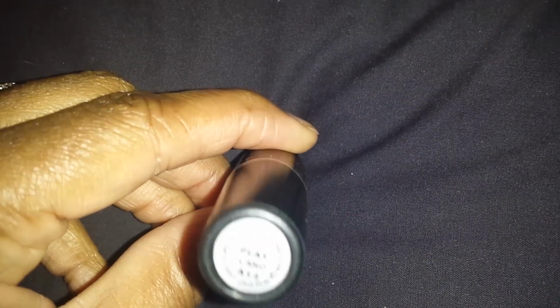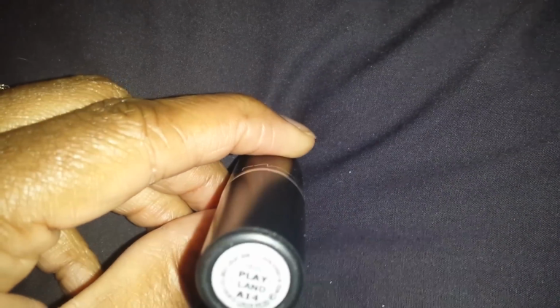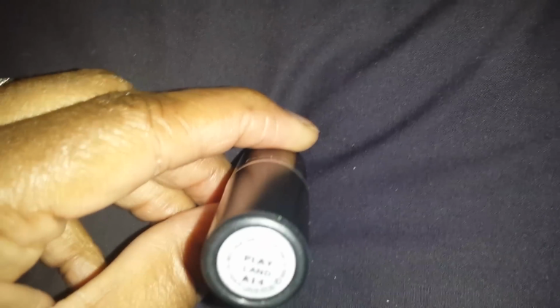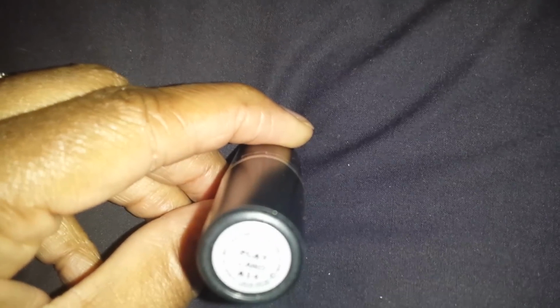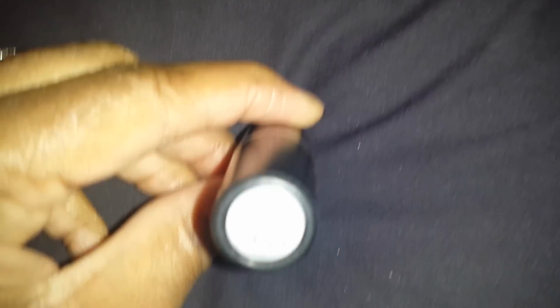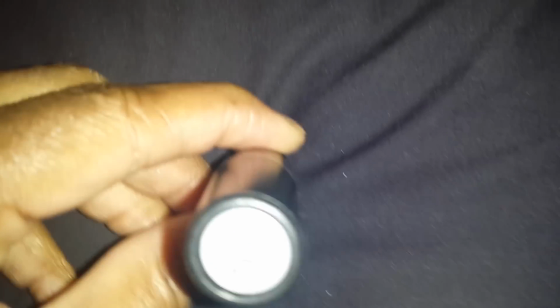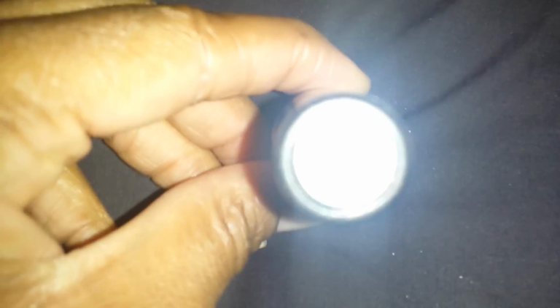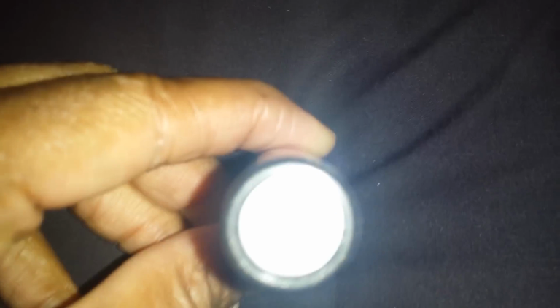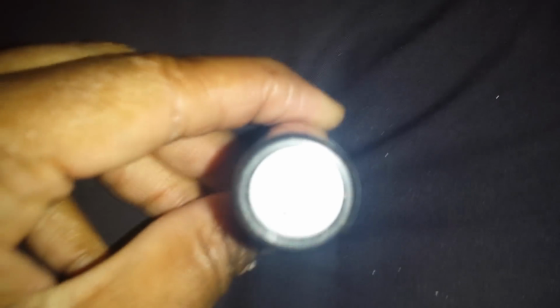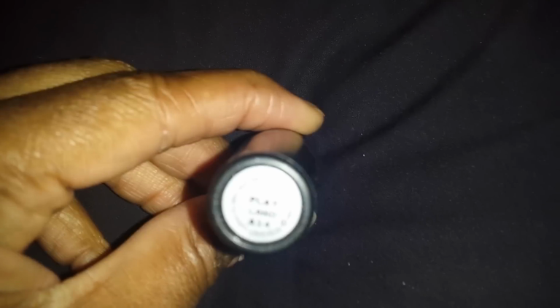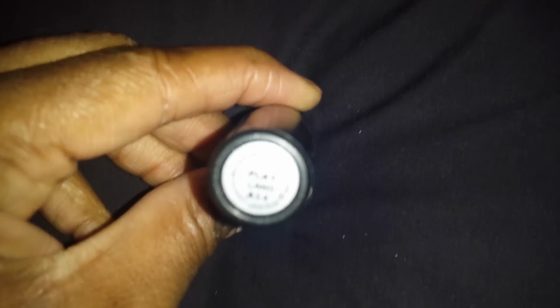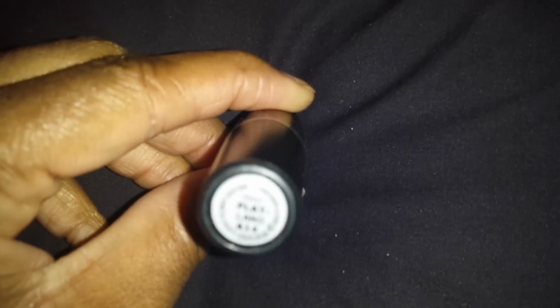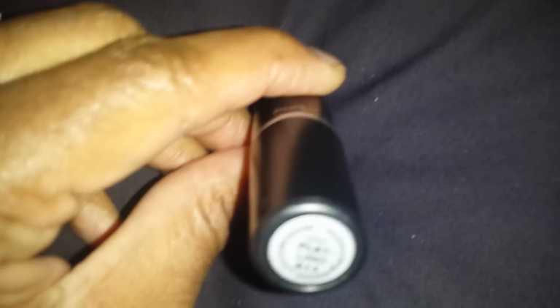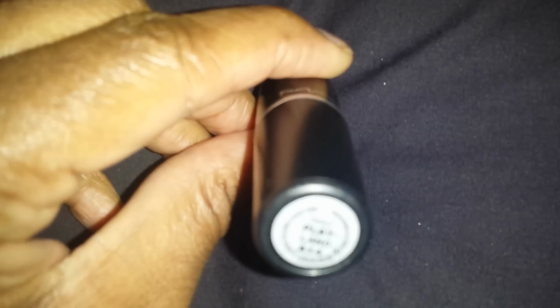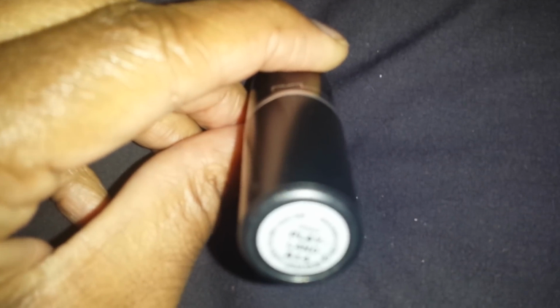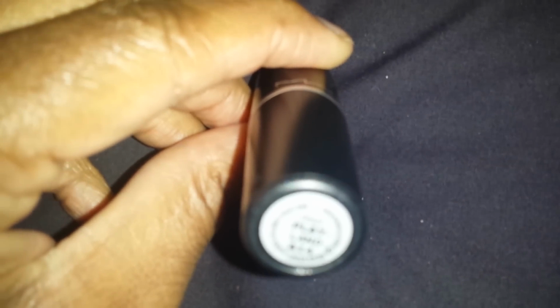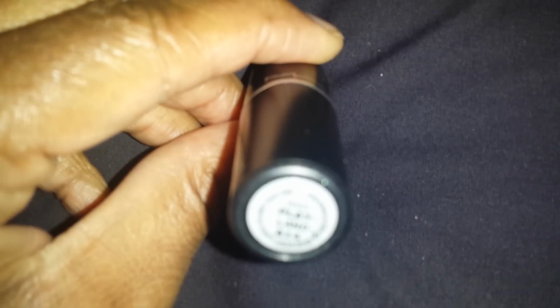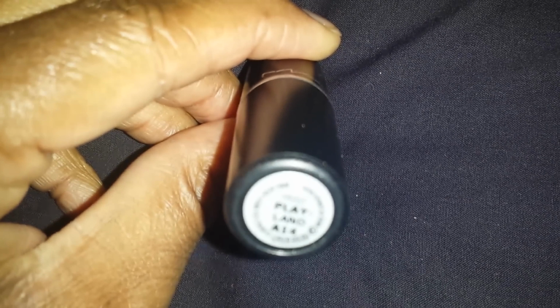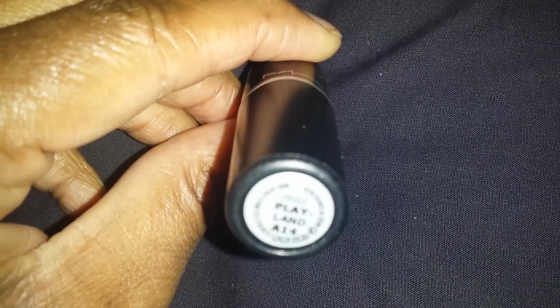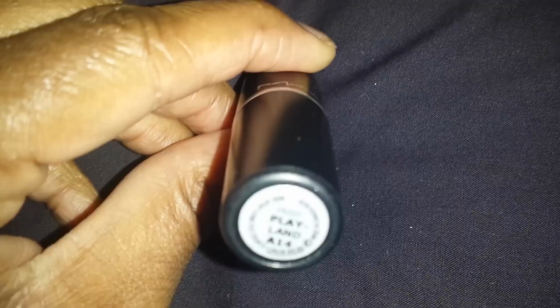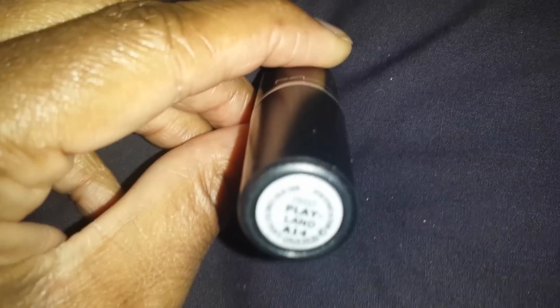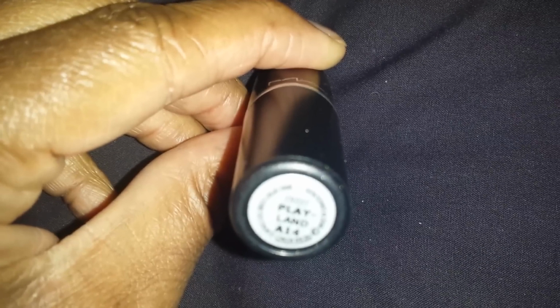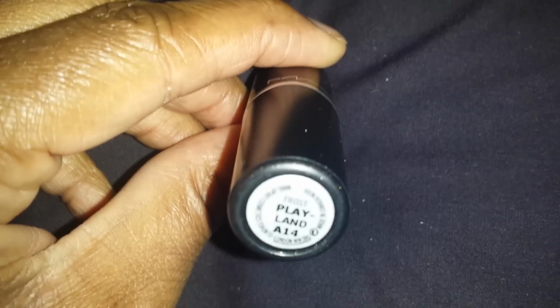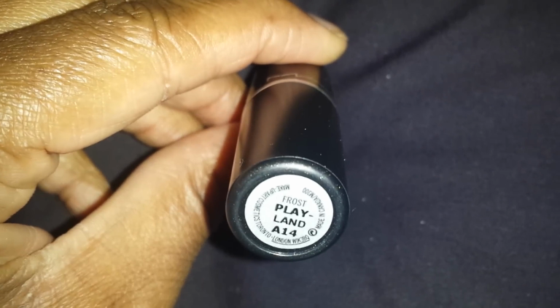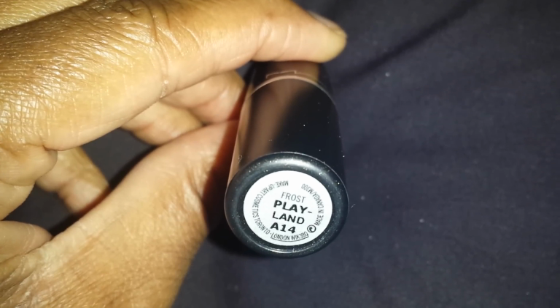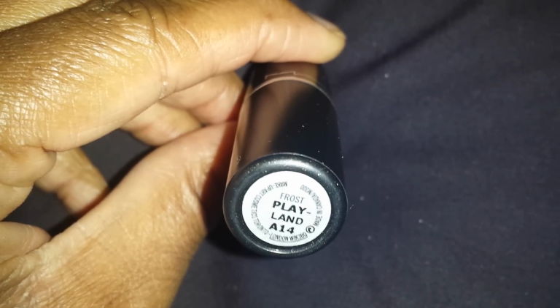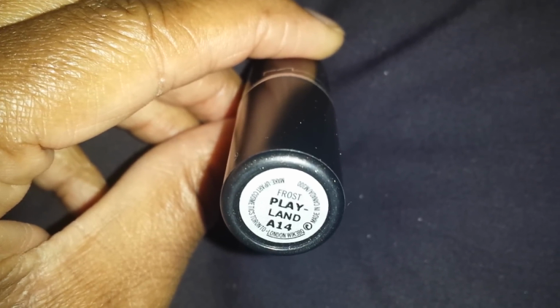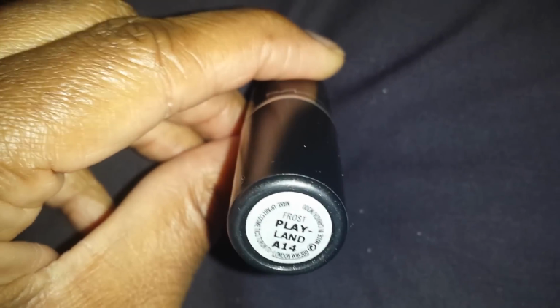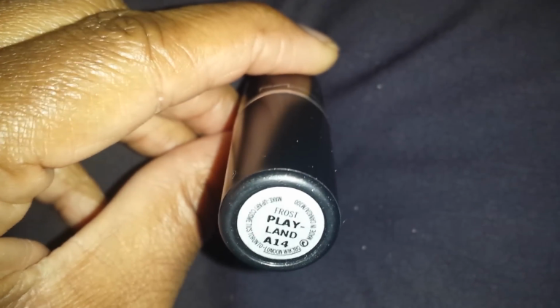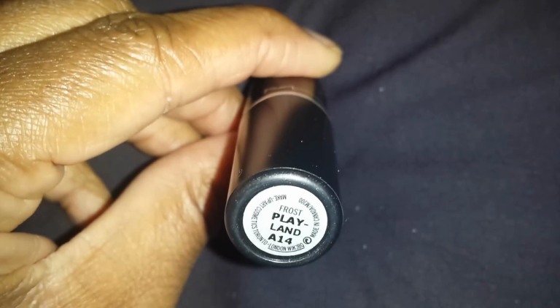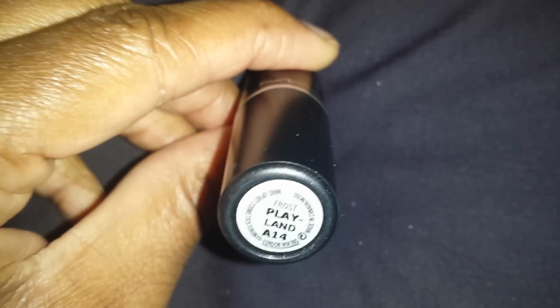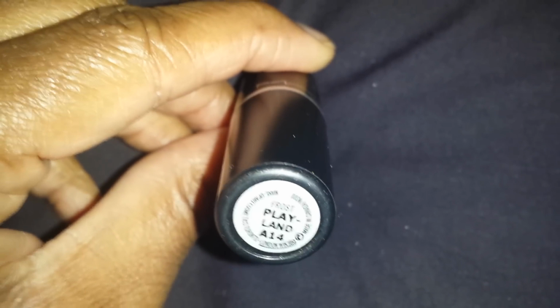And it's a frost. So hopefully you guys can see that. My camera is having a little trouble zooming in, but there it is — Frost Playland A14.